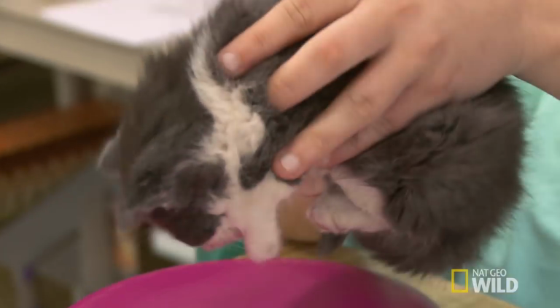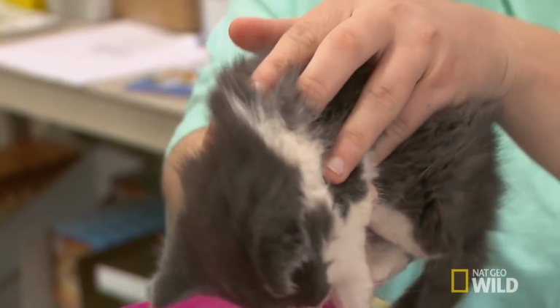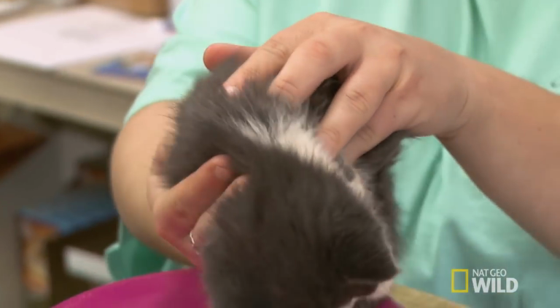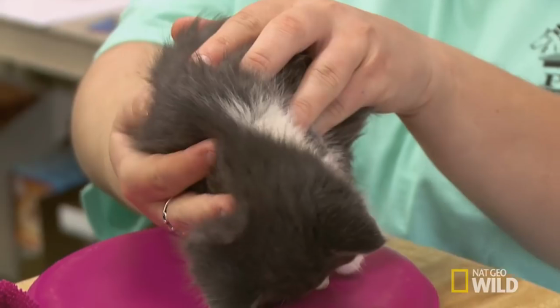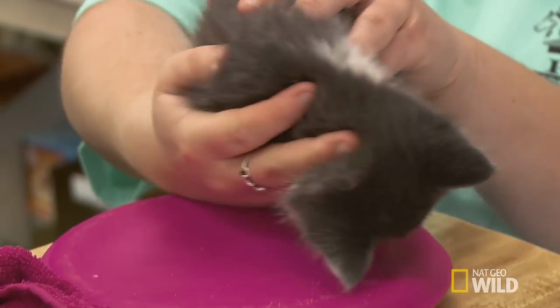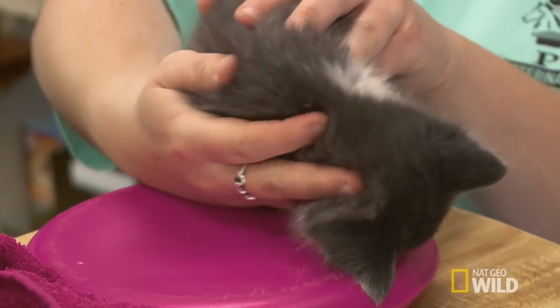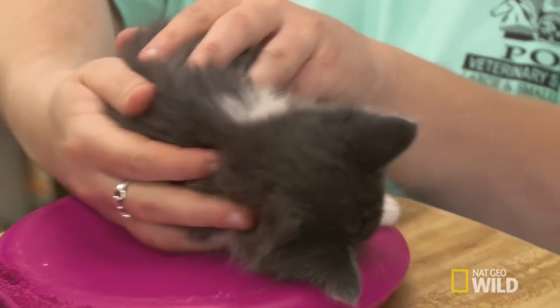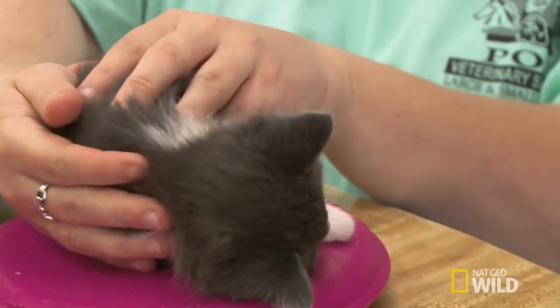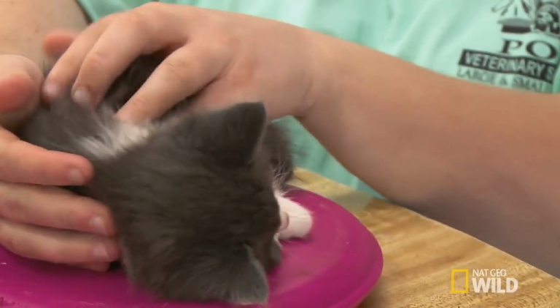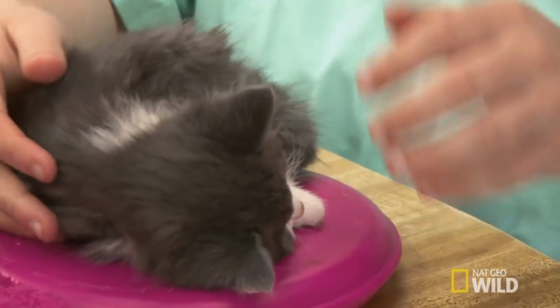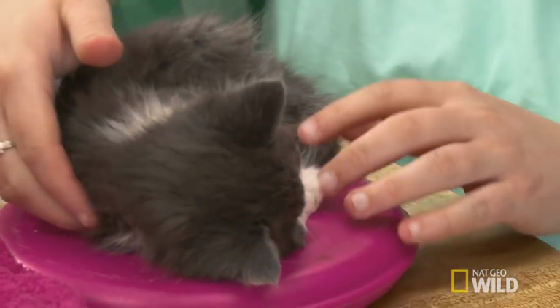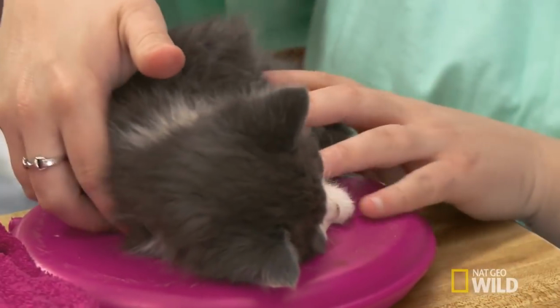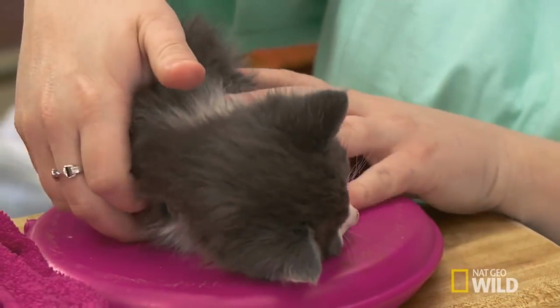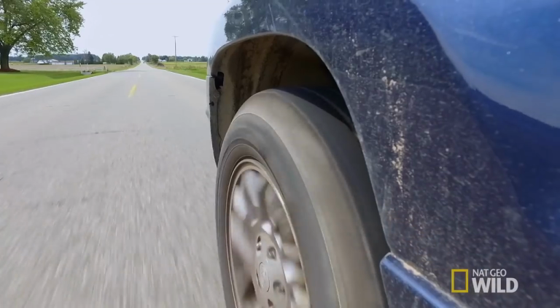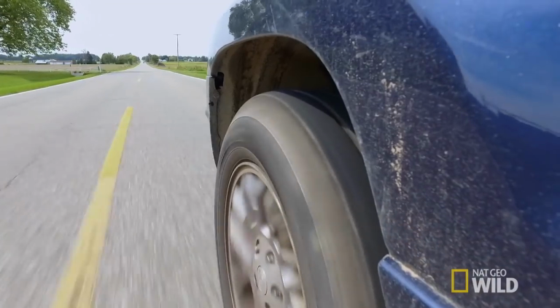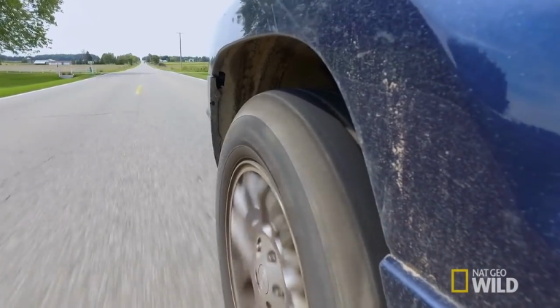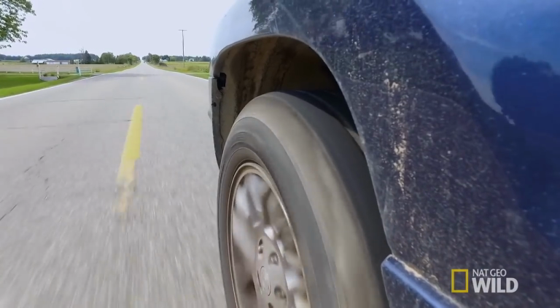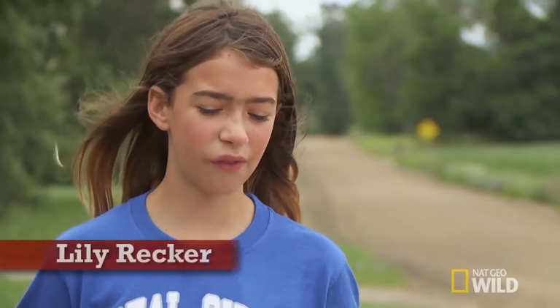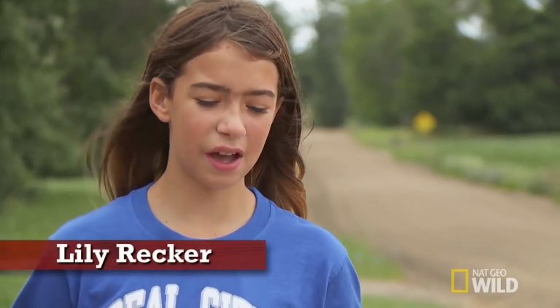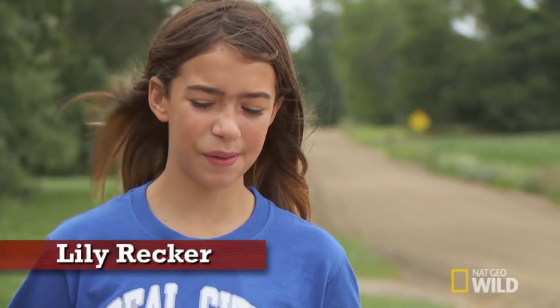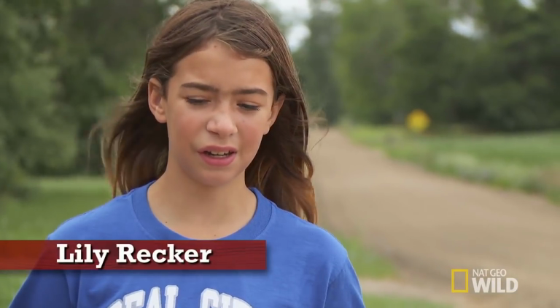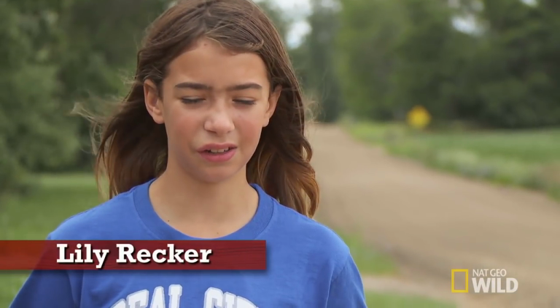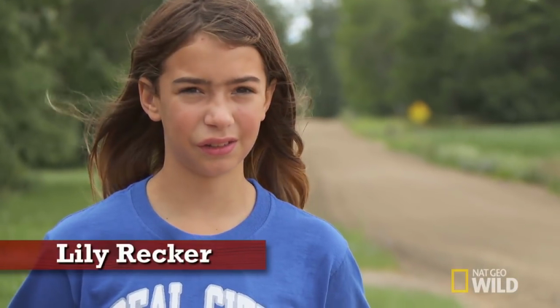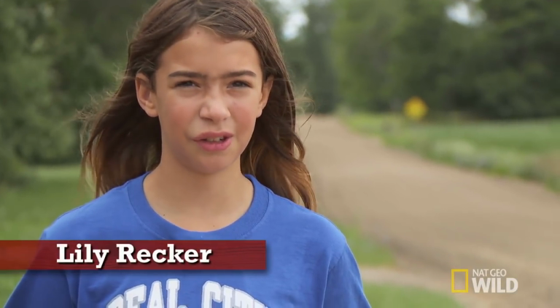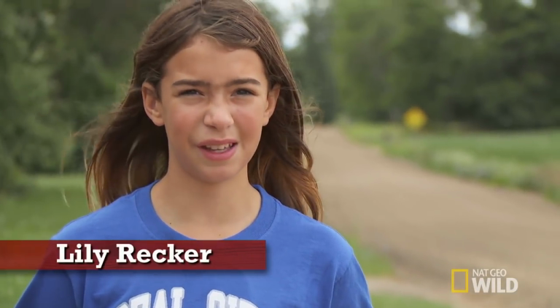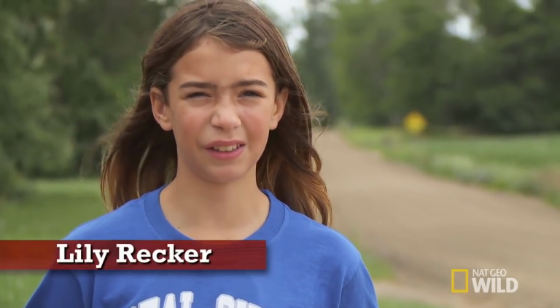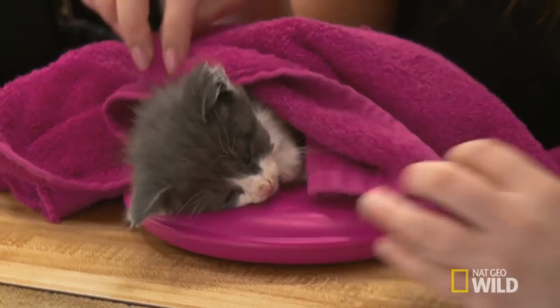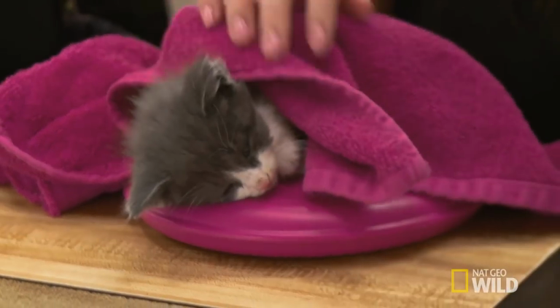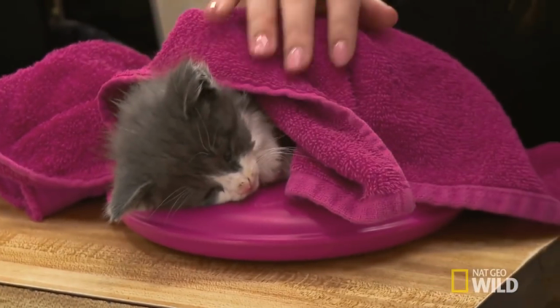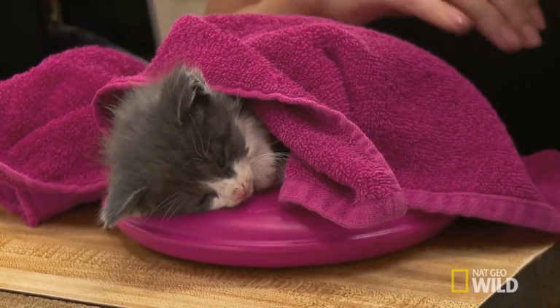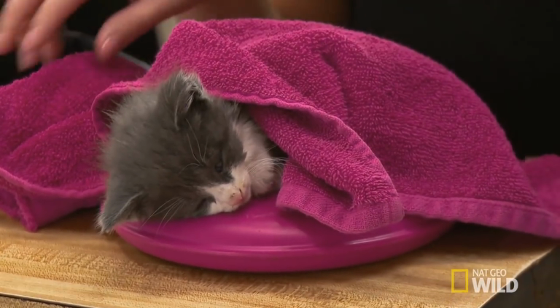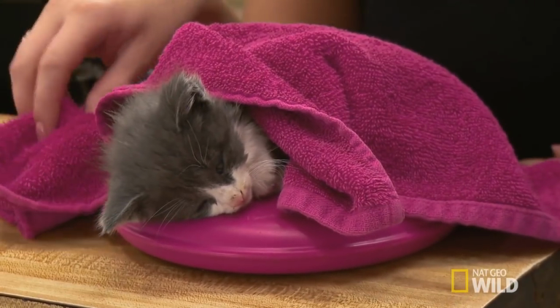Interesting. A little kitten that is in very tough shape. I'd be sad if that baby kitten couldn't make it. I love this kitten a lot.